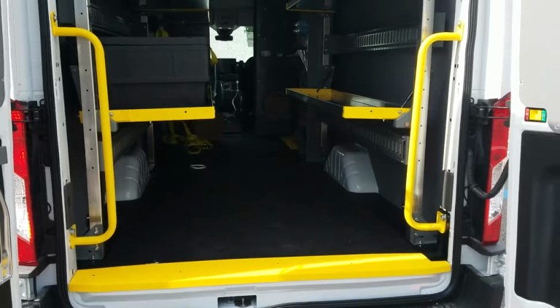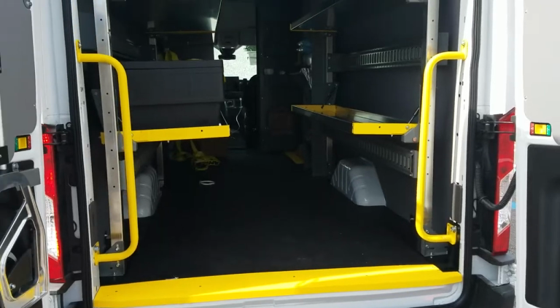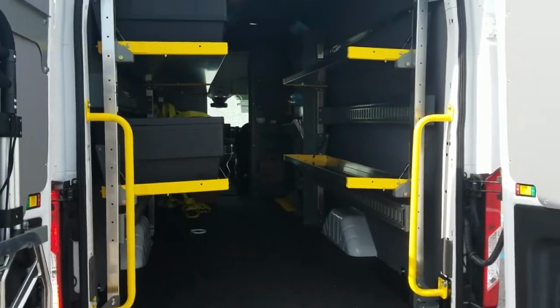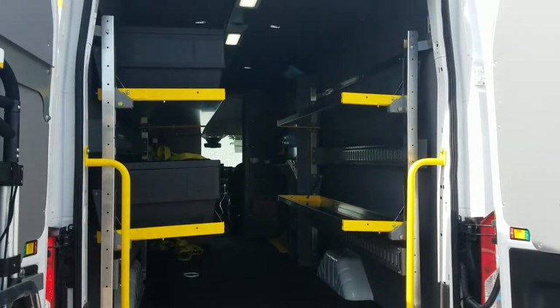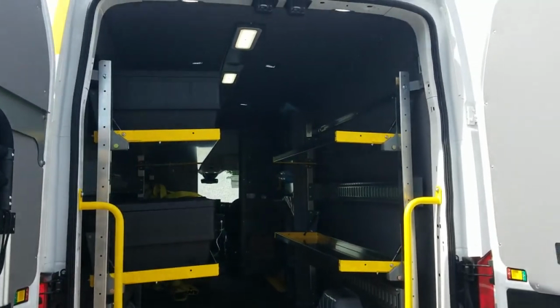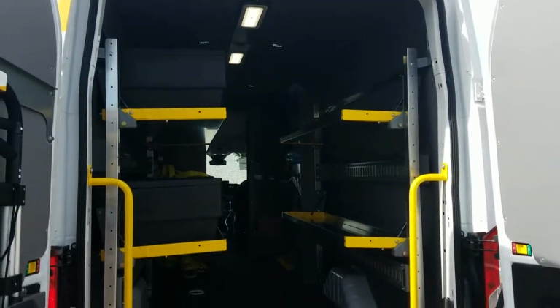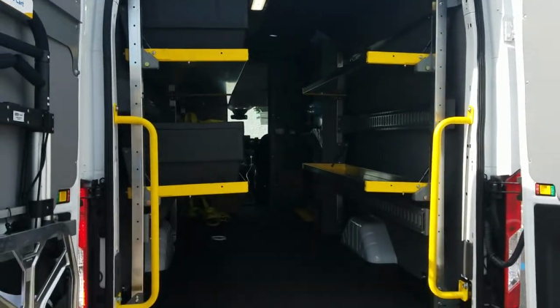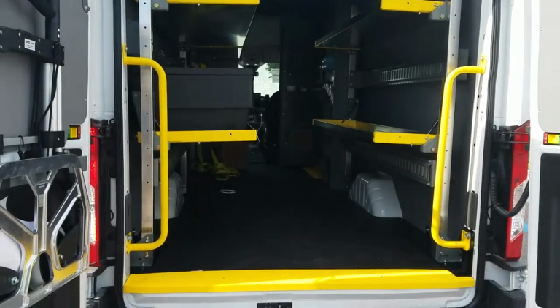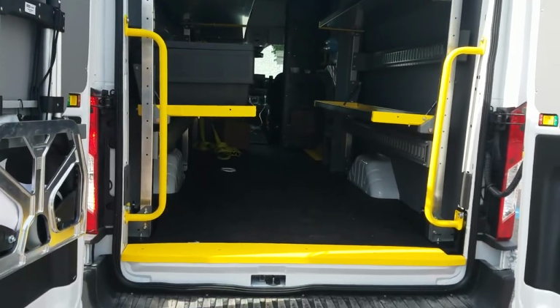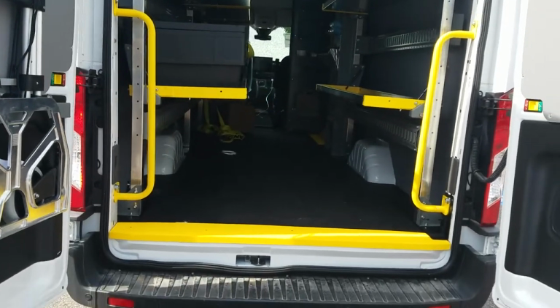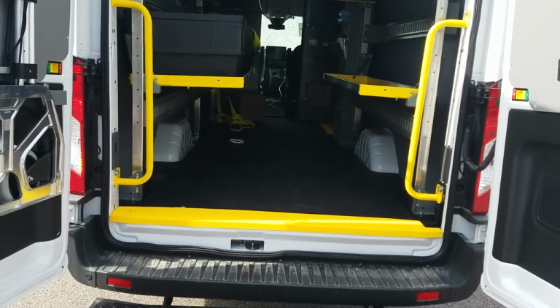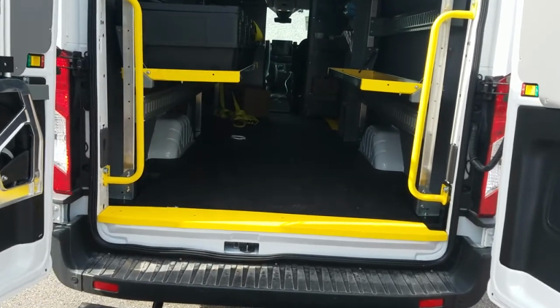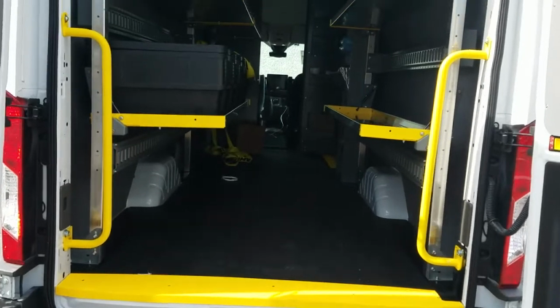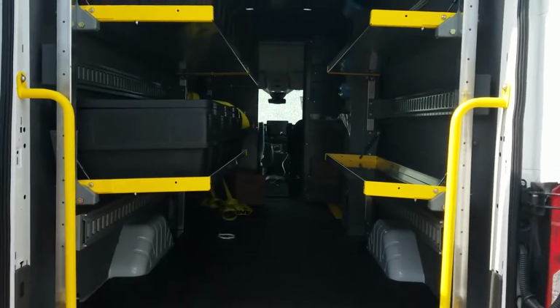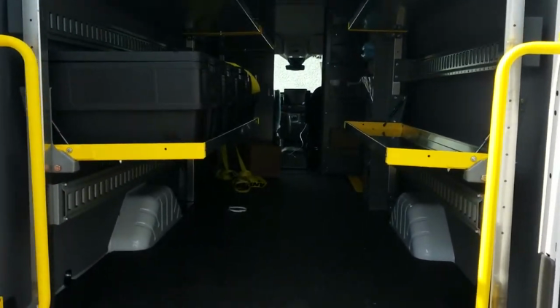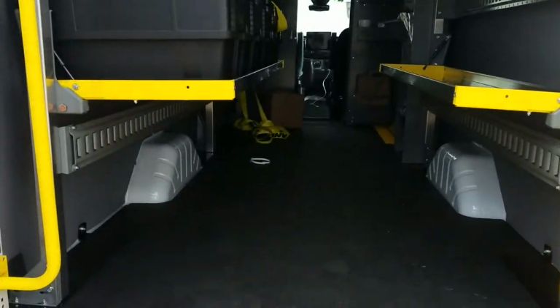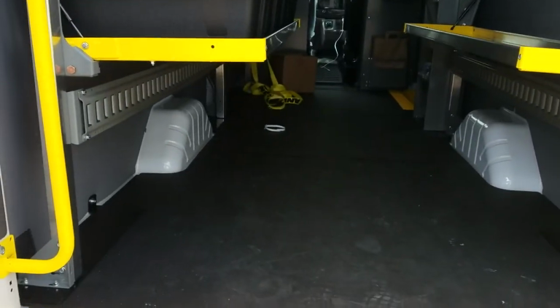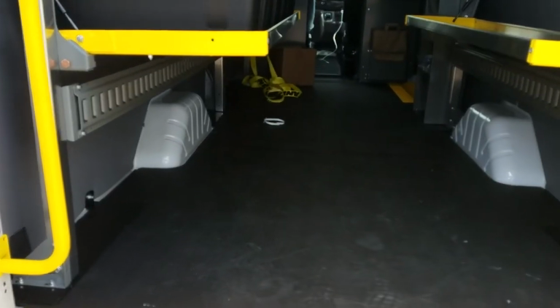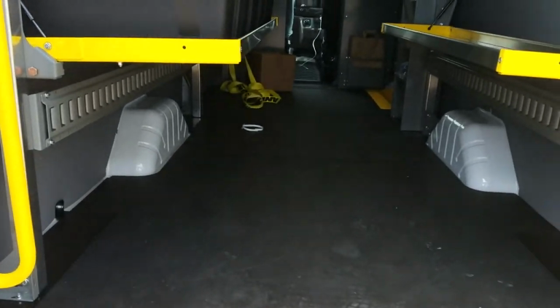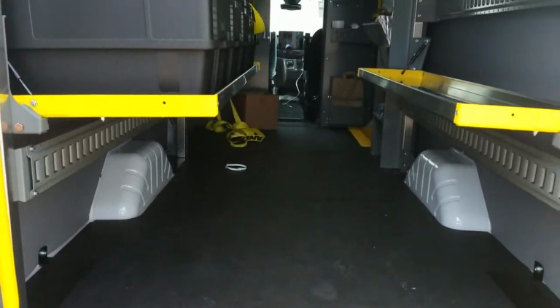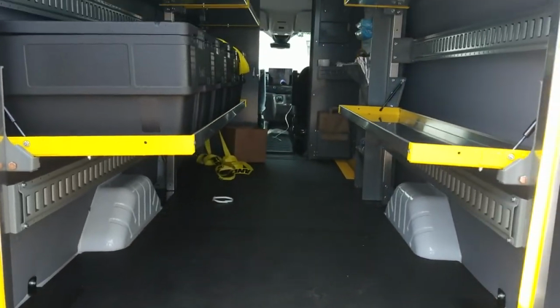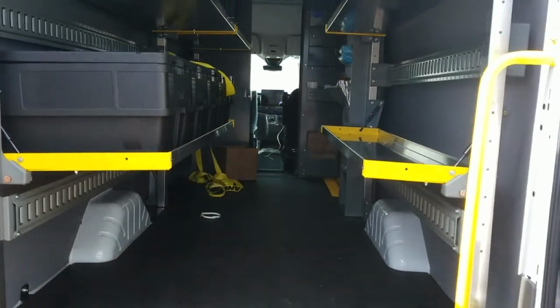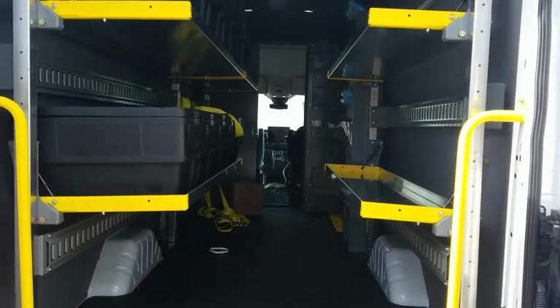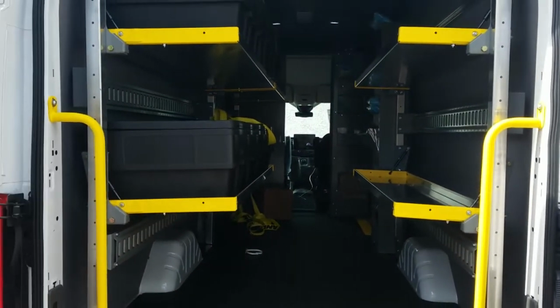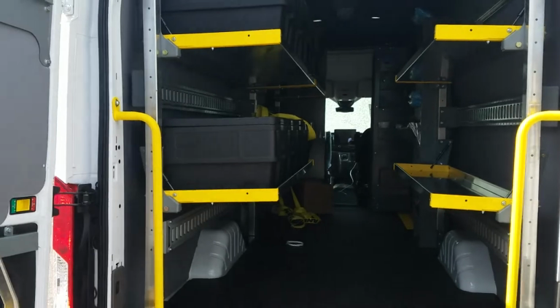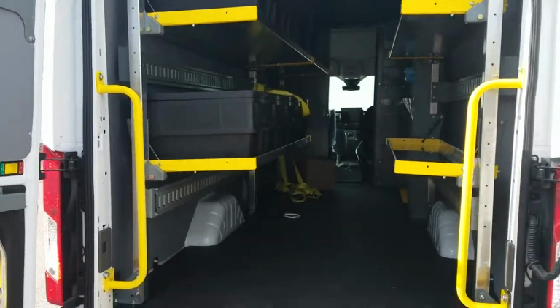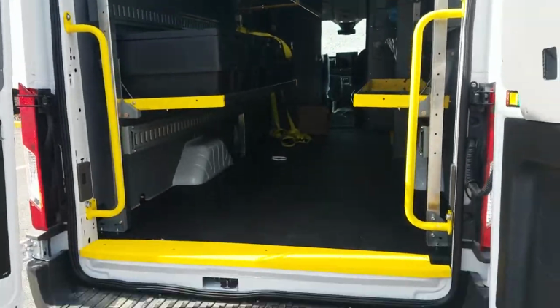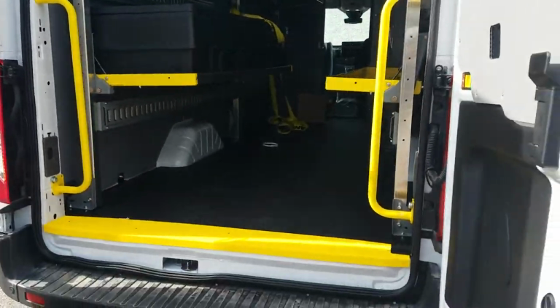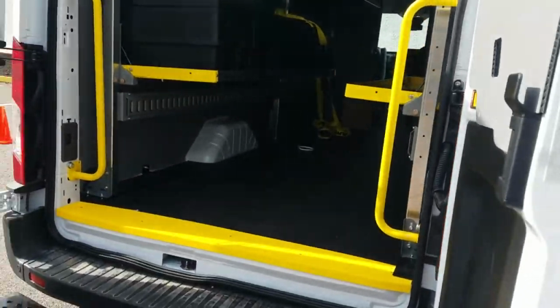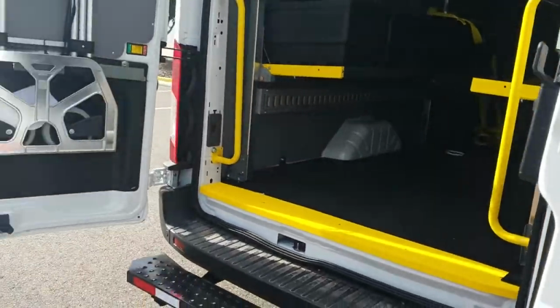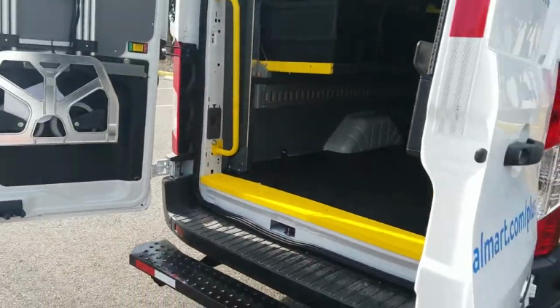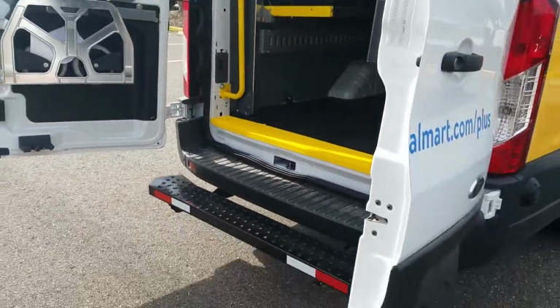Here it is — the 100% electric Ford E-Transit. This is going to be used for Walmart deliveries. As you can see, the interior is very spacious. It's just gonna glide around town. I think it gets around 170 miles per charge.